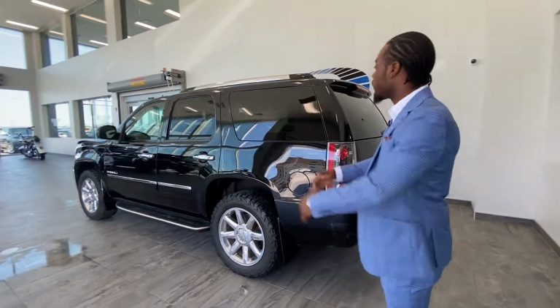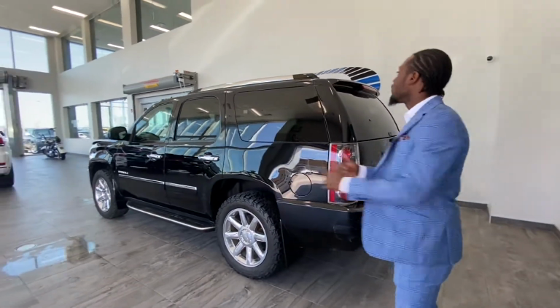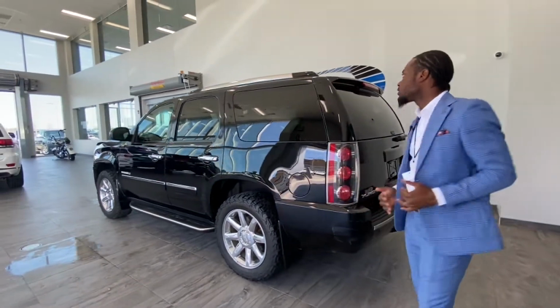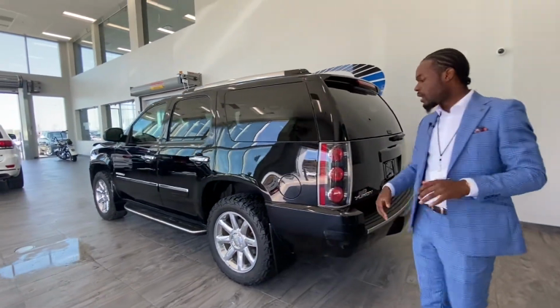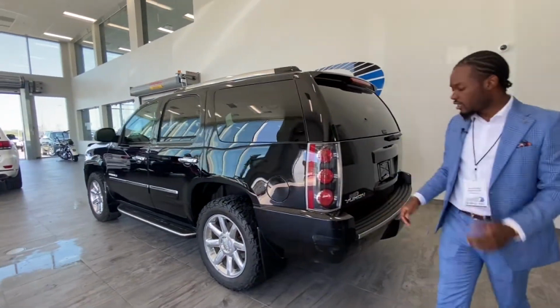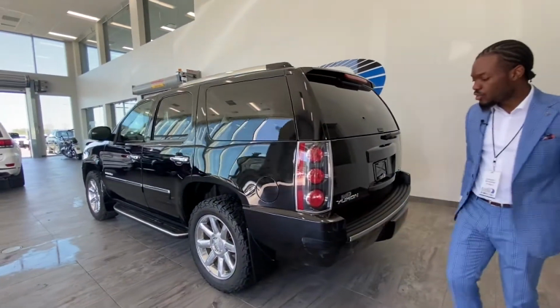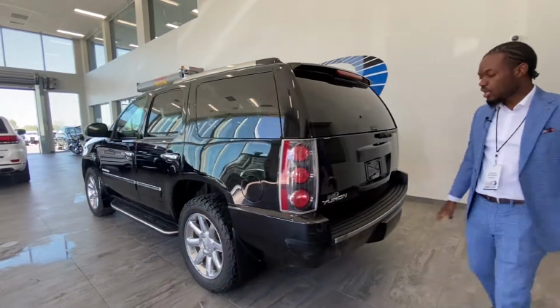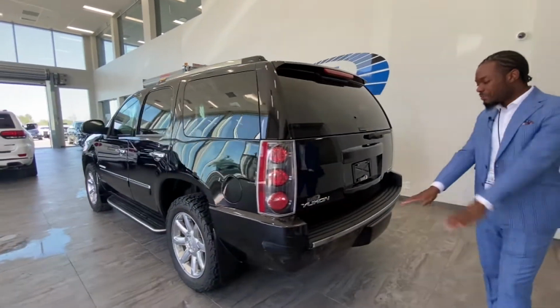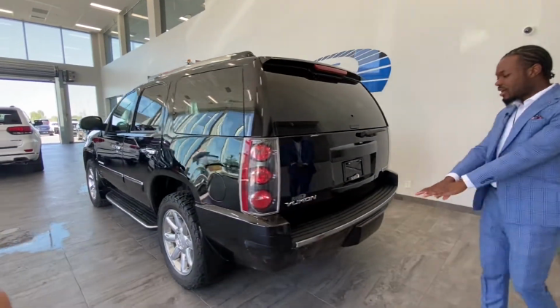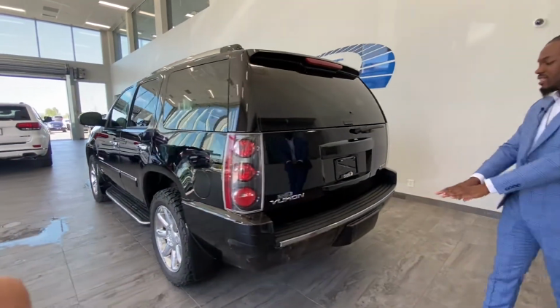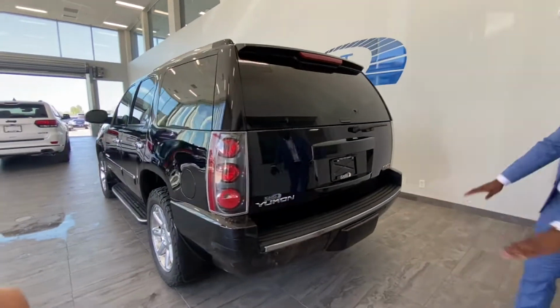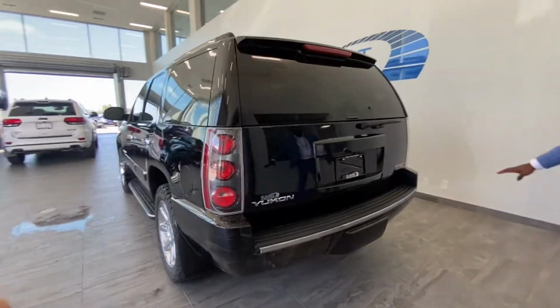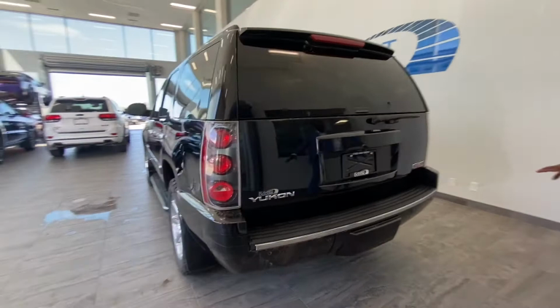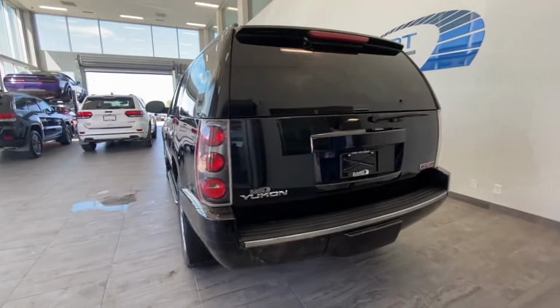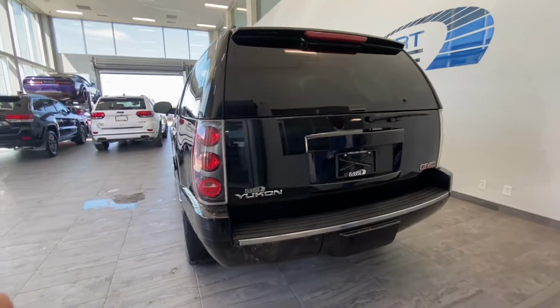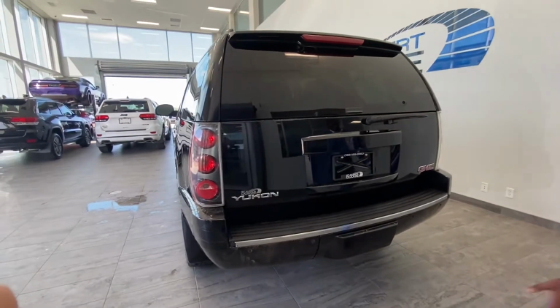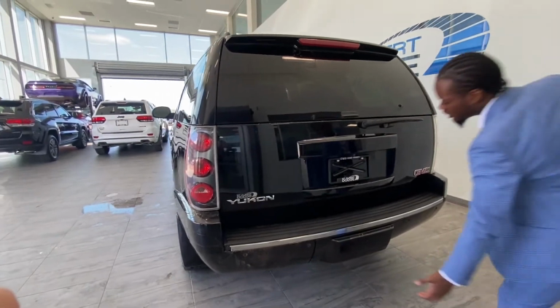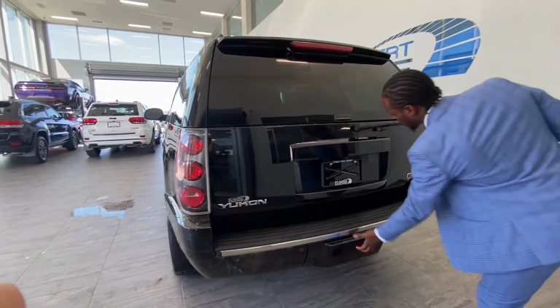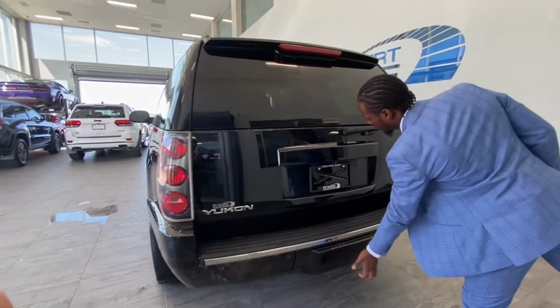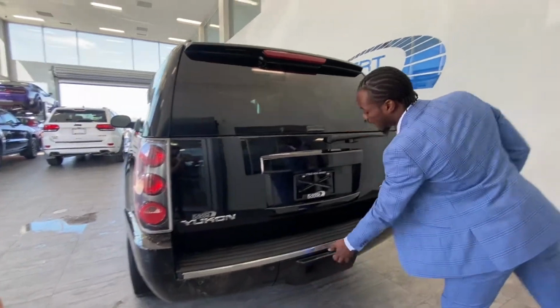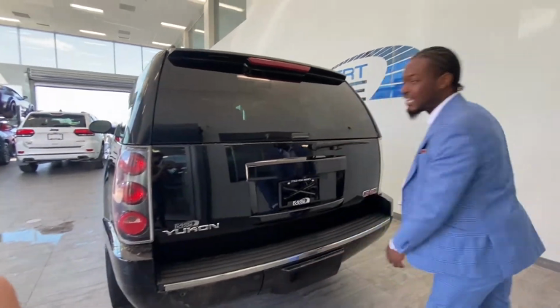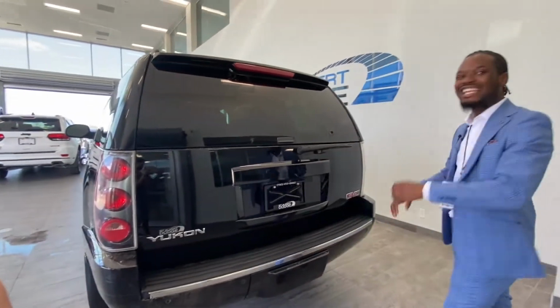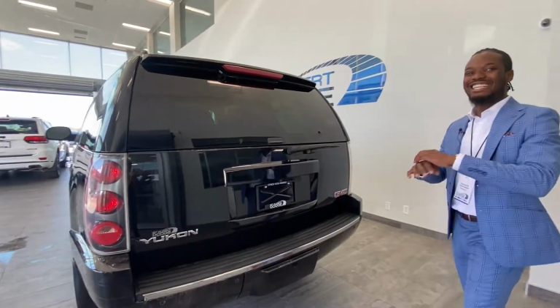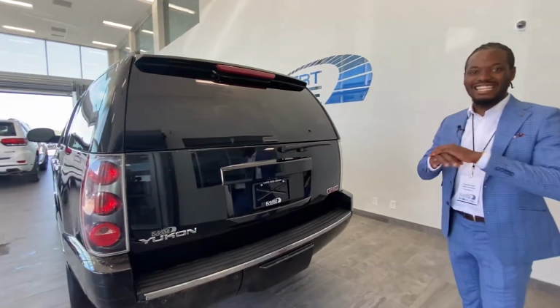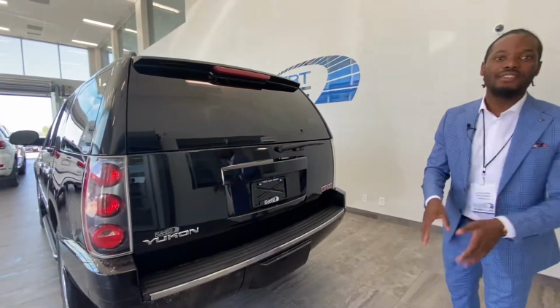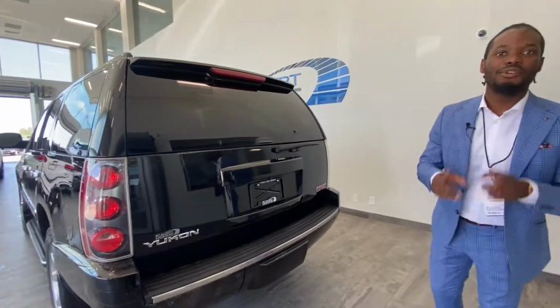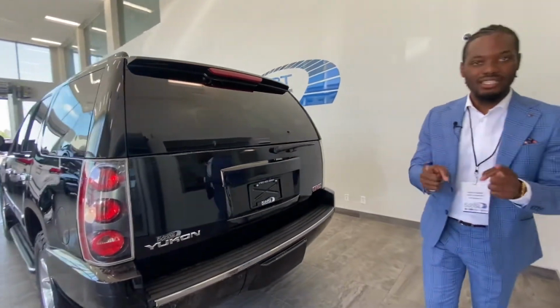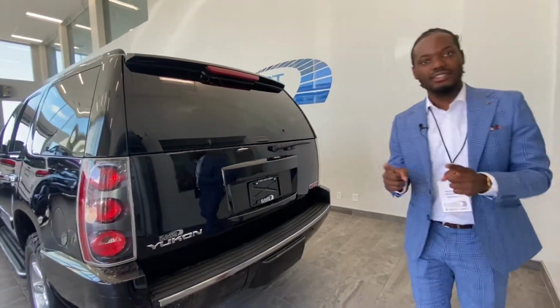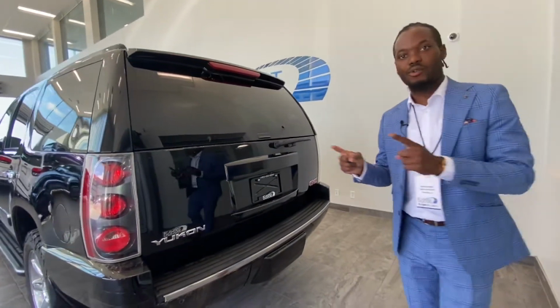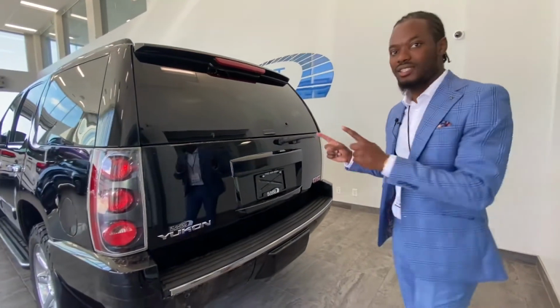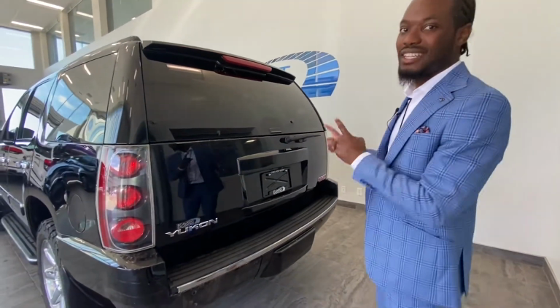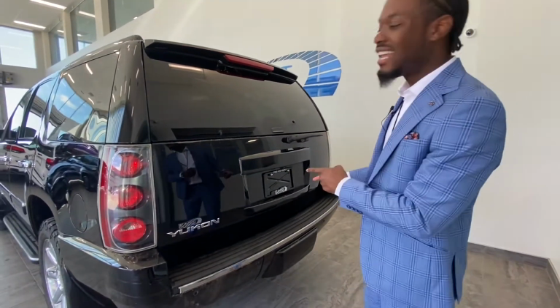Moving along to the back here, you got your backup sensors as well. You got a nice hitch setup to keep it nice and clean for you guys, because of course it's a Denali.